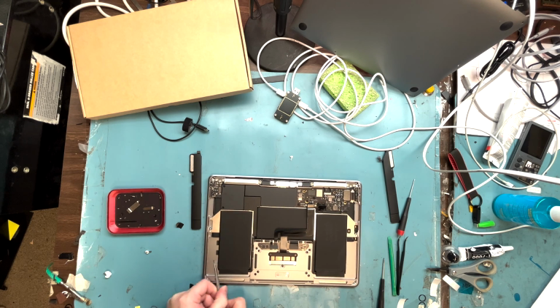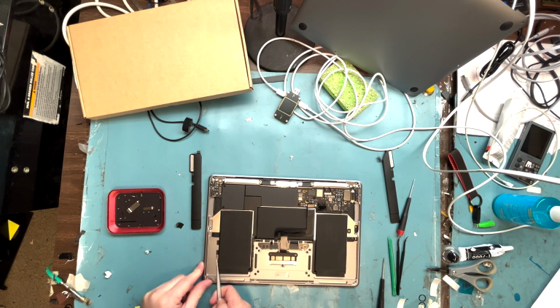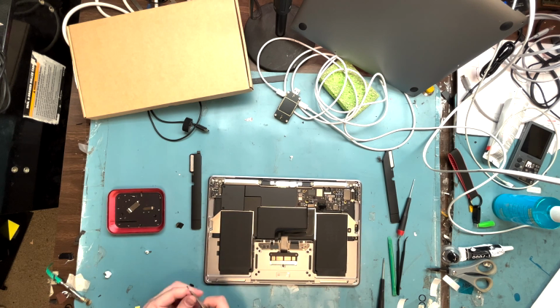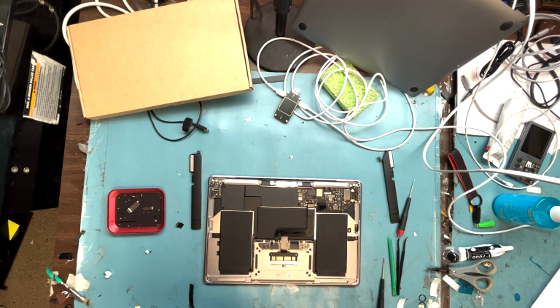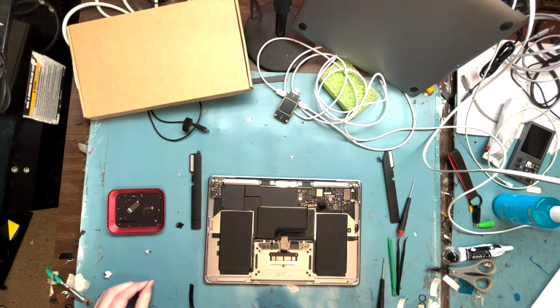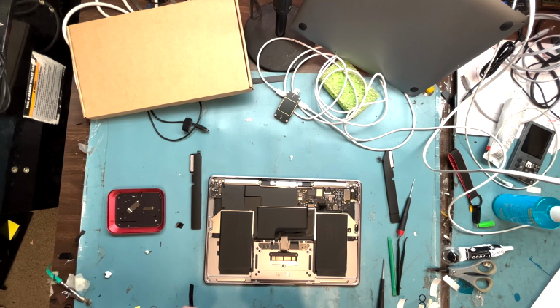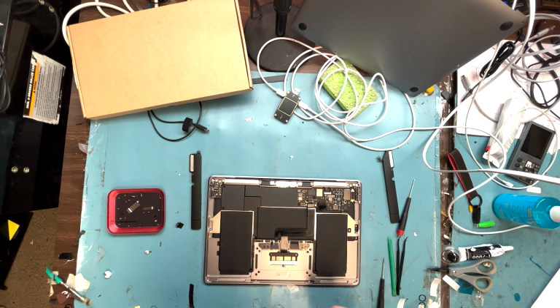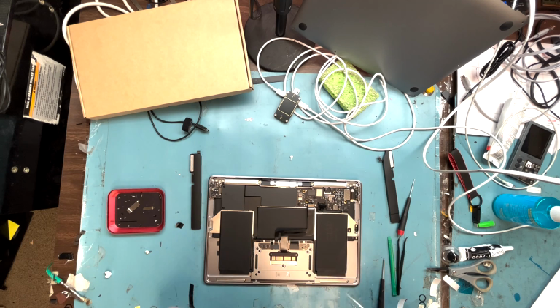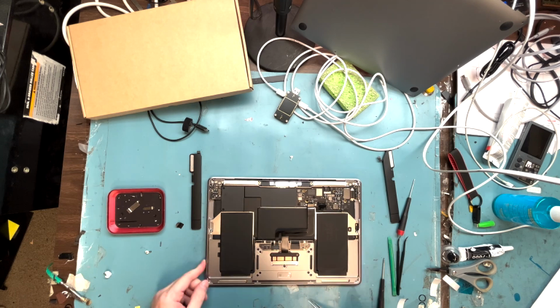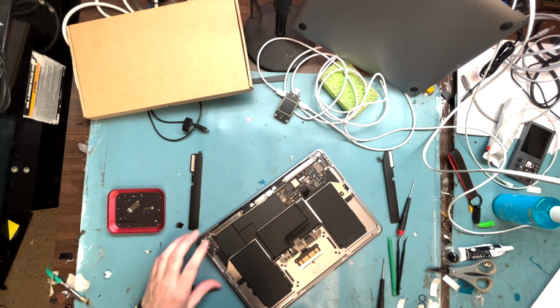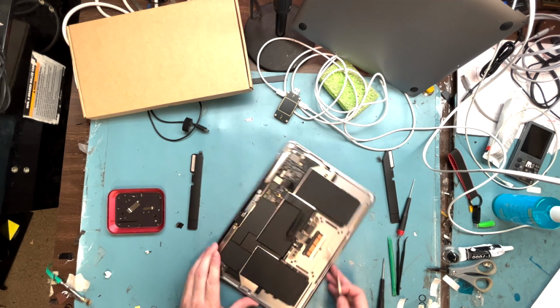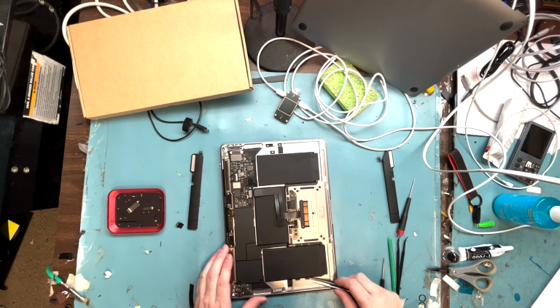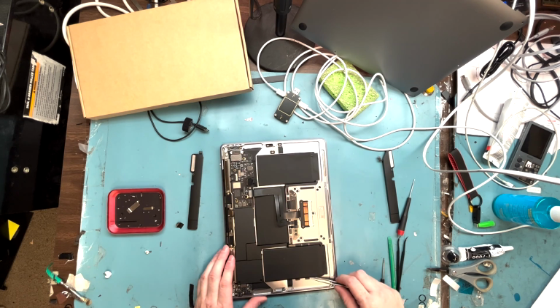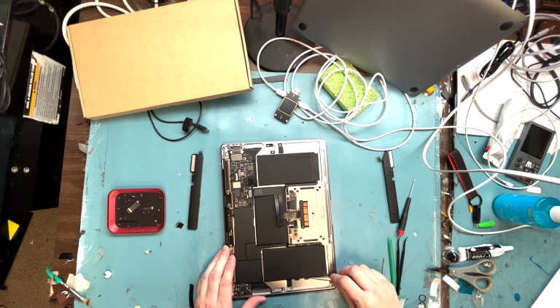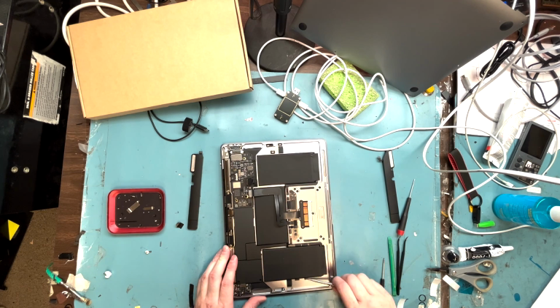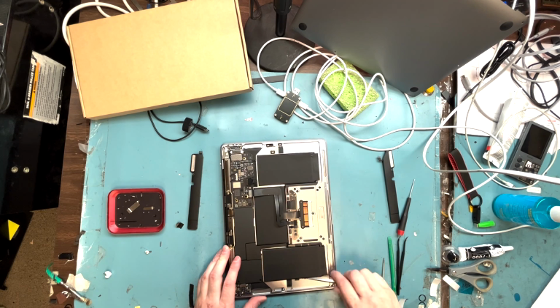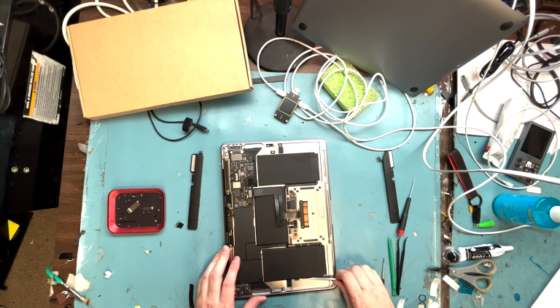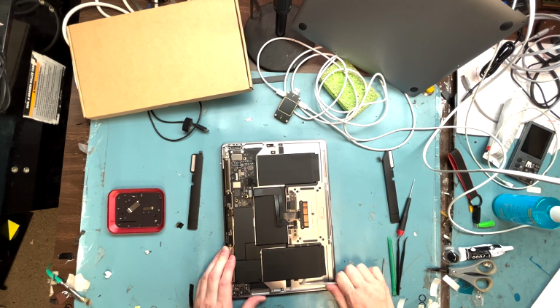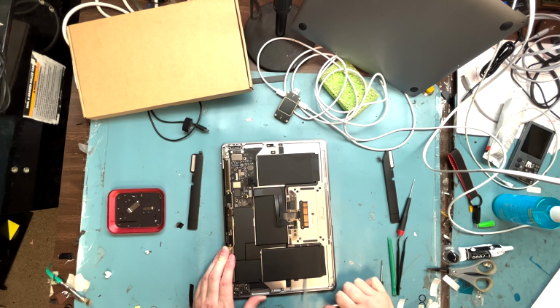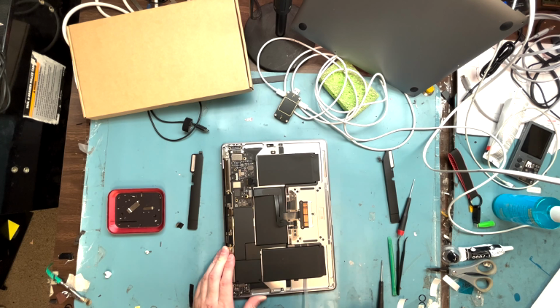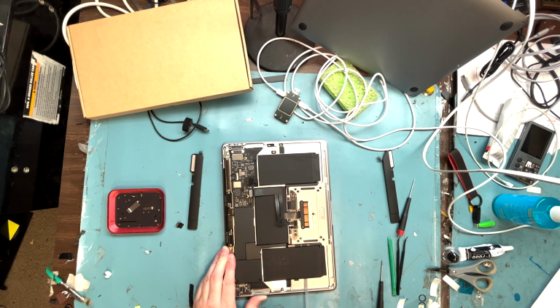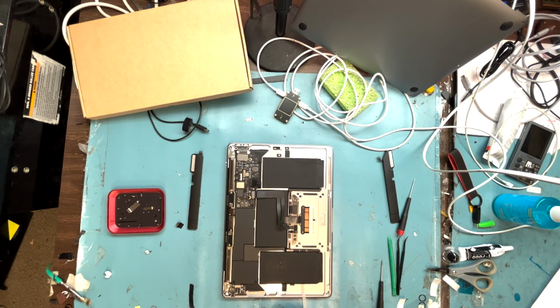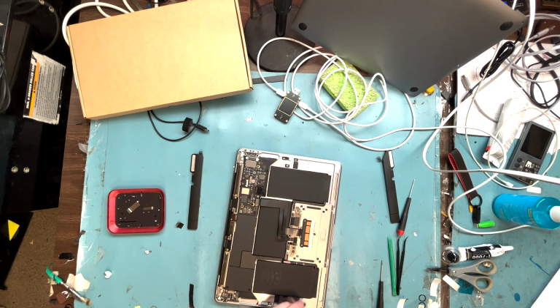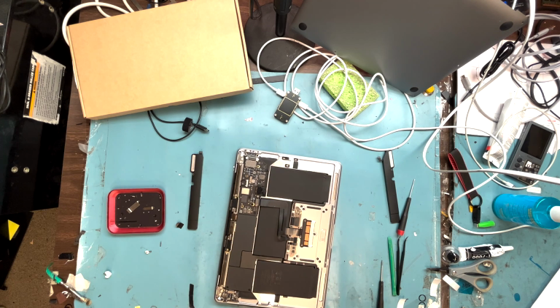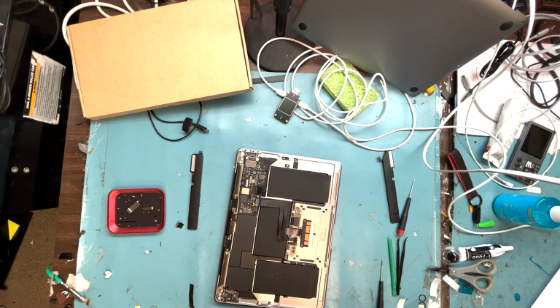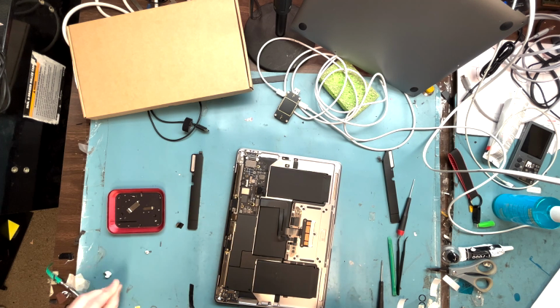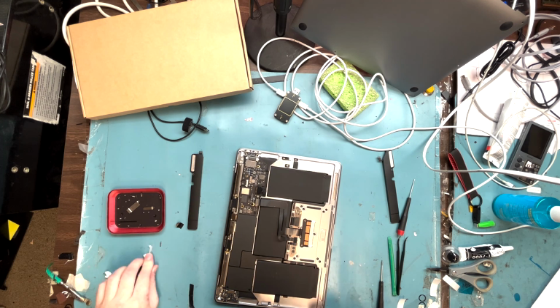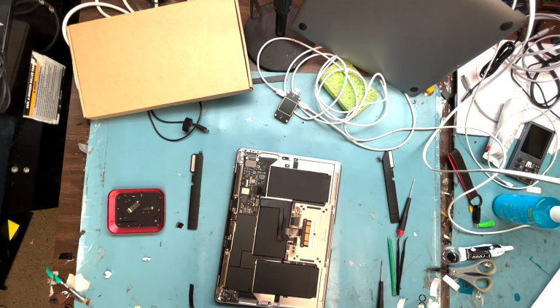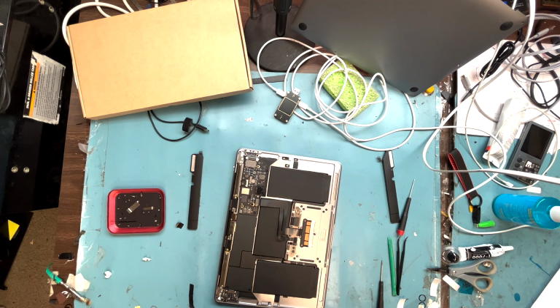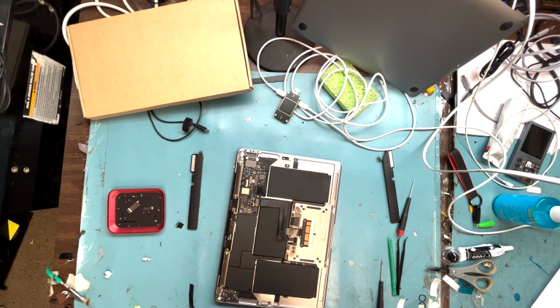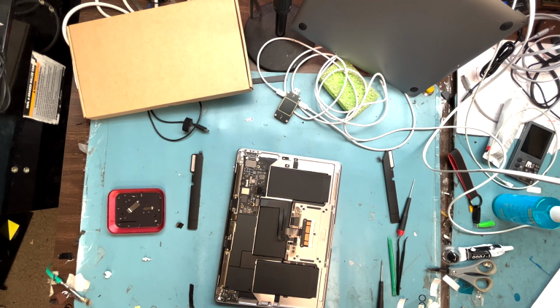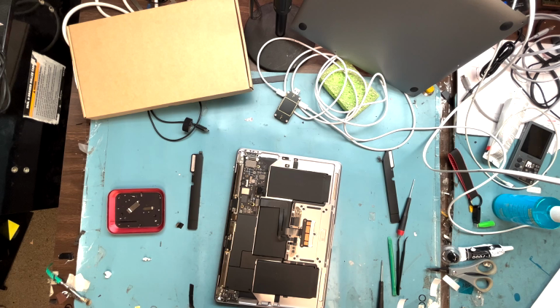Get the pull tabs out and work my way around. They actually break on almost every one — I just had to keep prying to get the battery out.